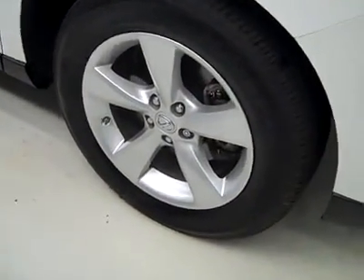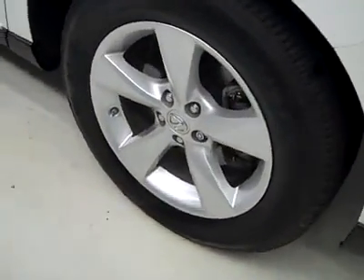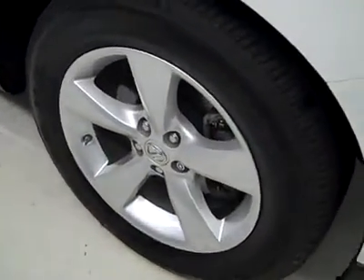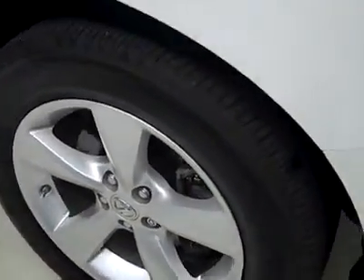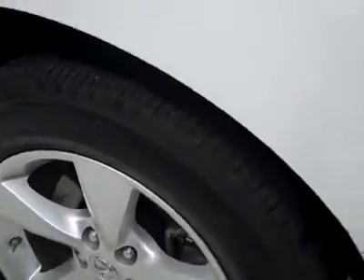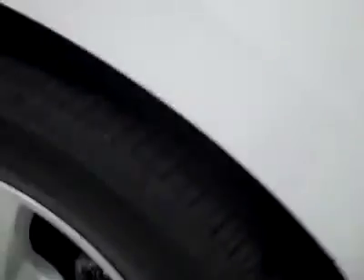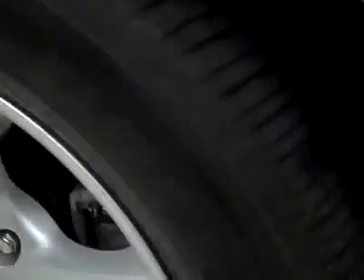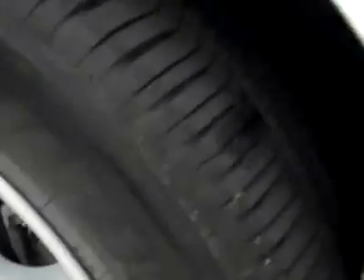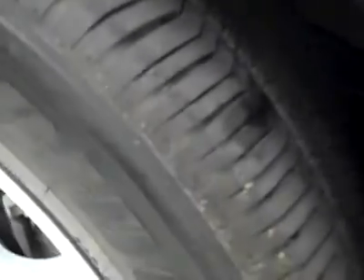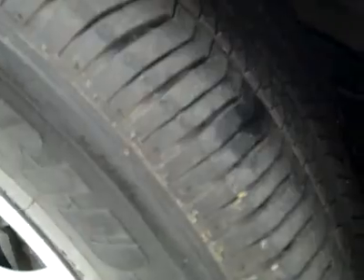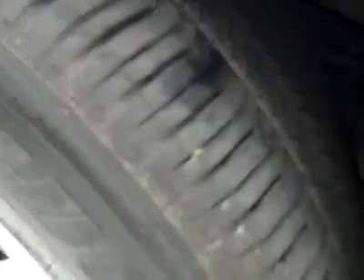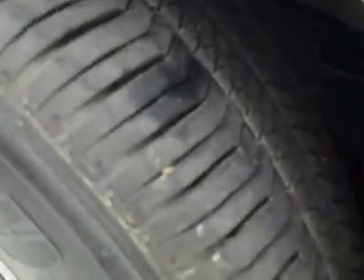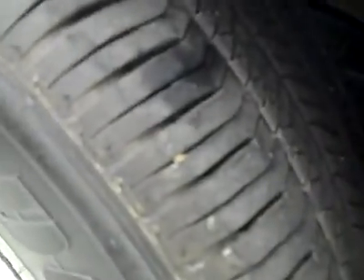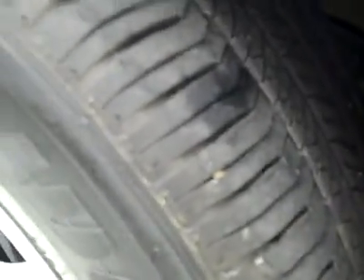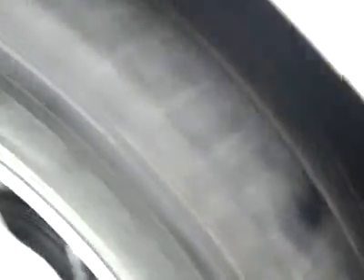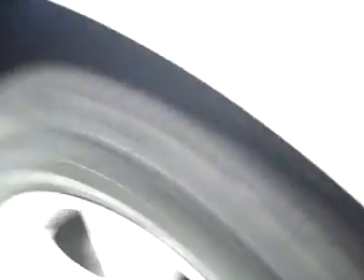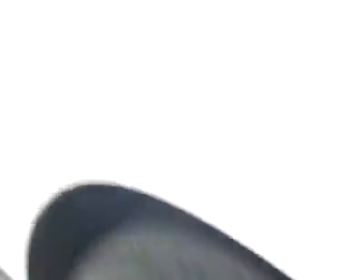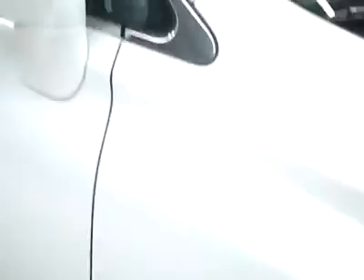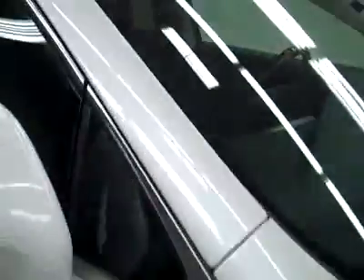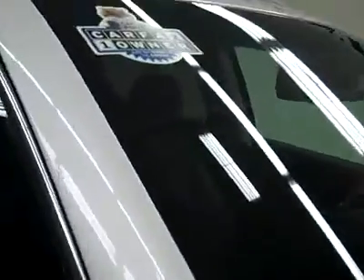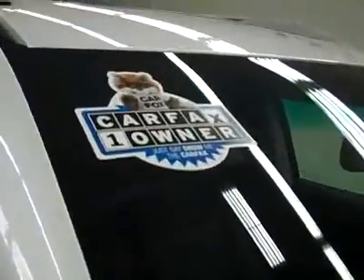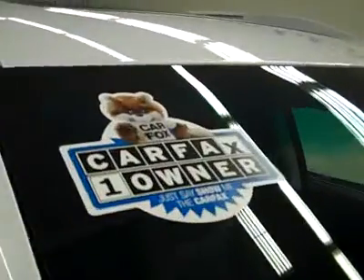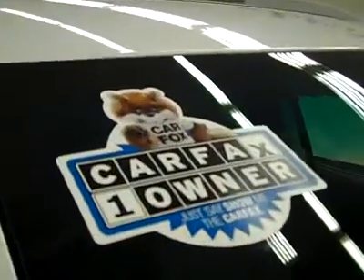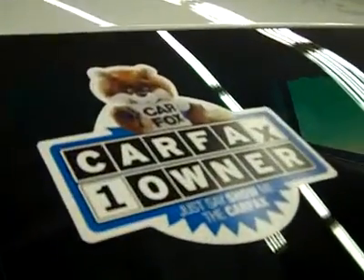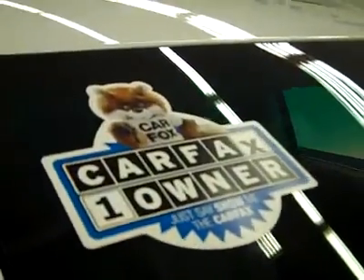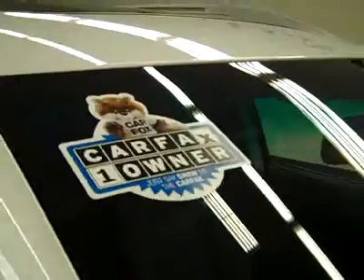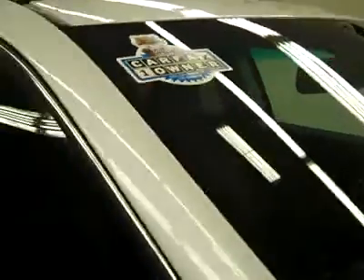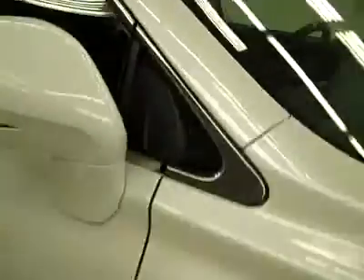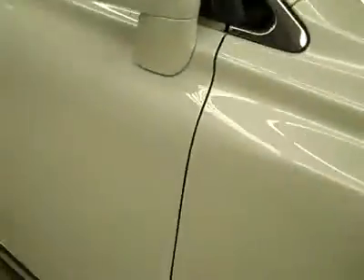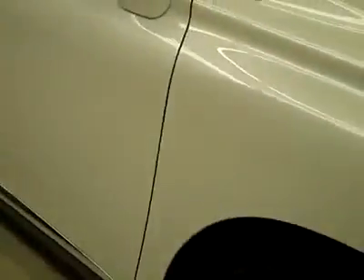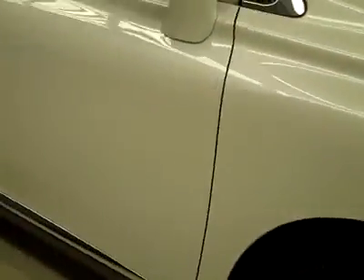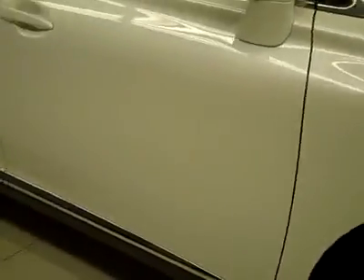These Bridgestone tires have probably about 75% of the tread, maybe even more — after all, only 7,000 miles. It's a one owner vehicle with a clean Carfax.